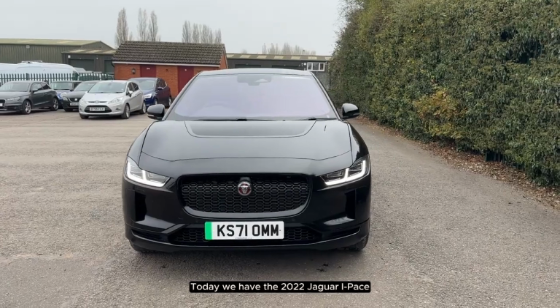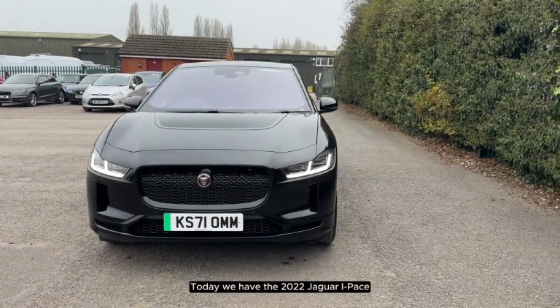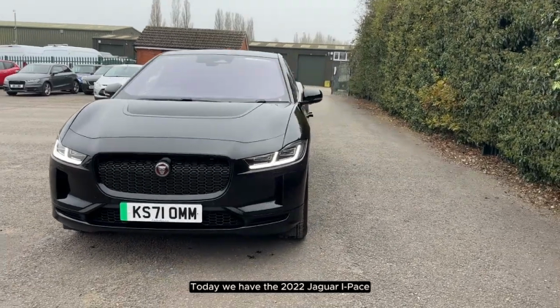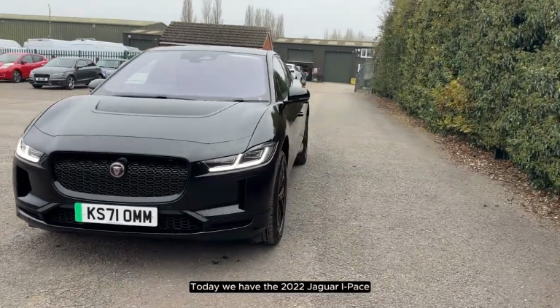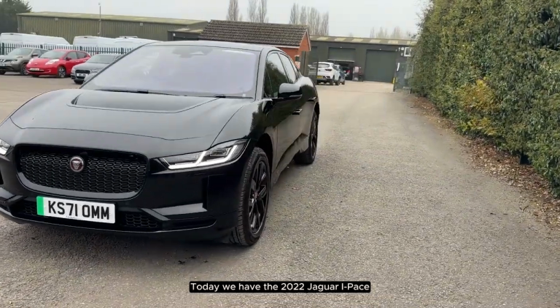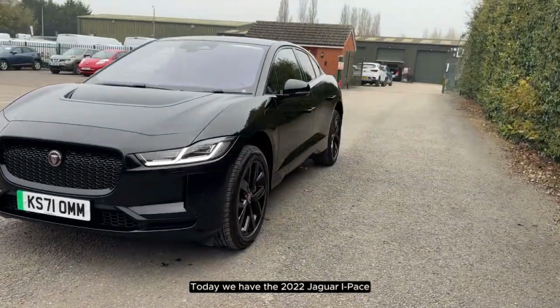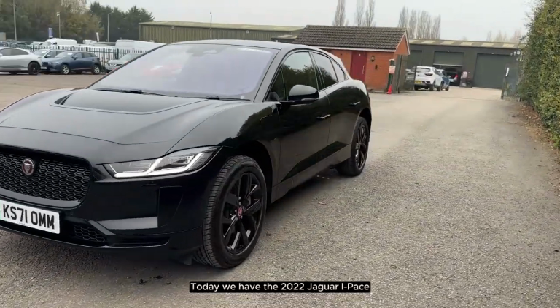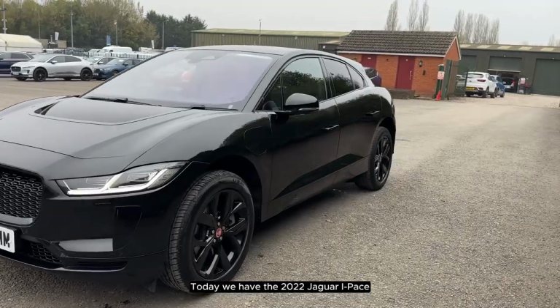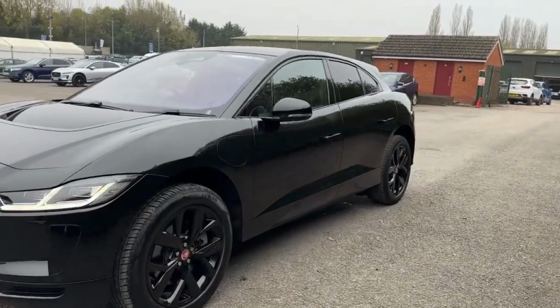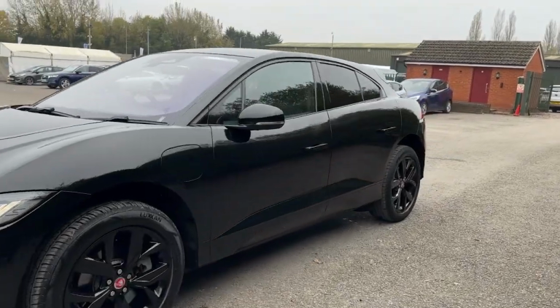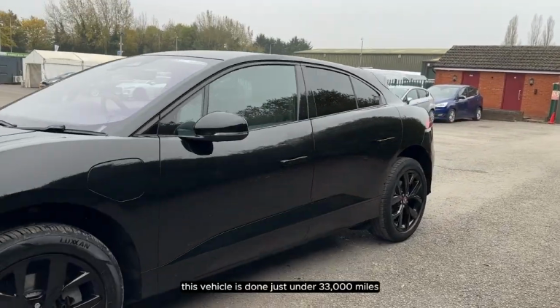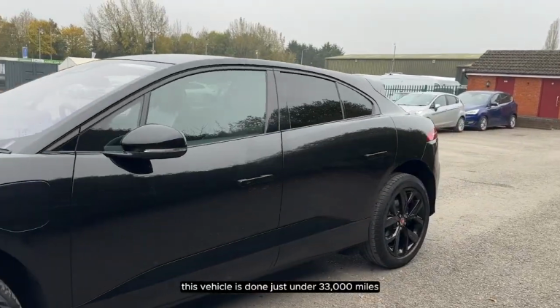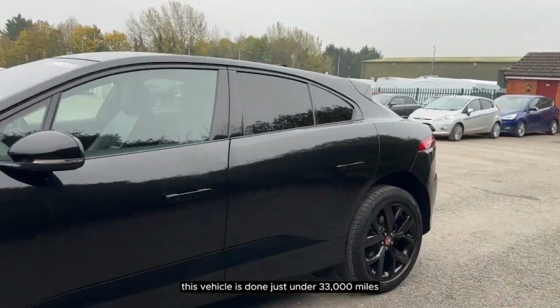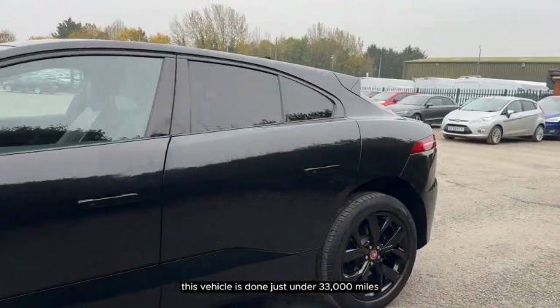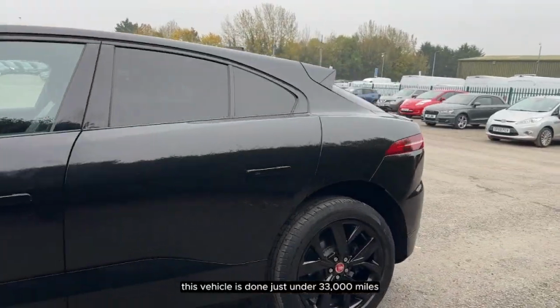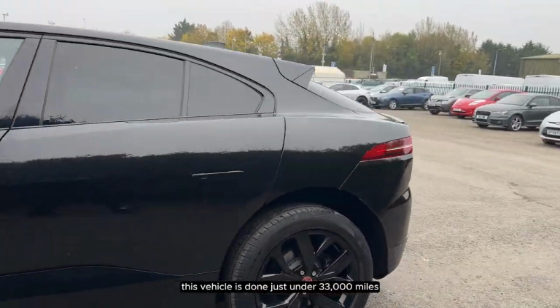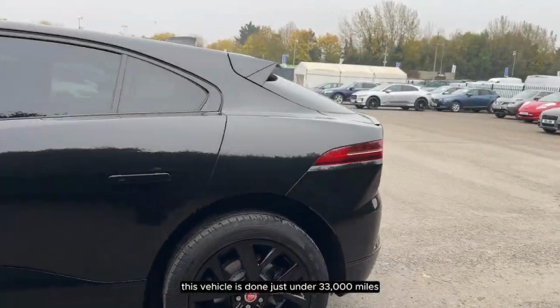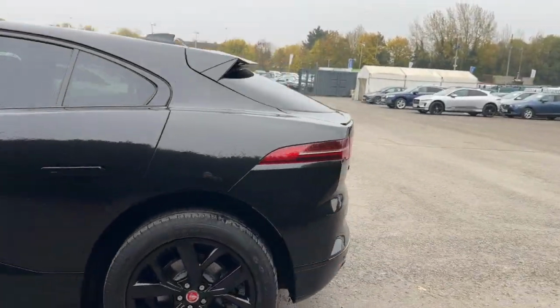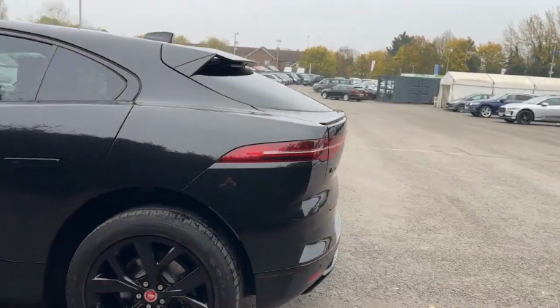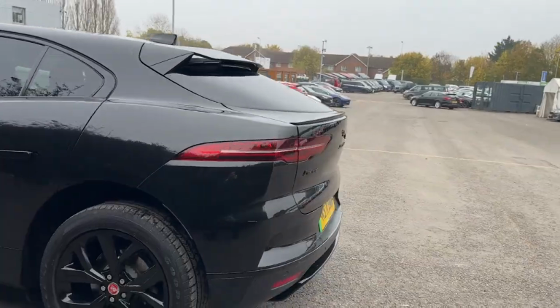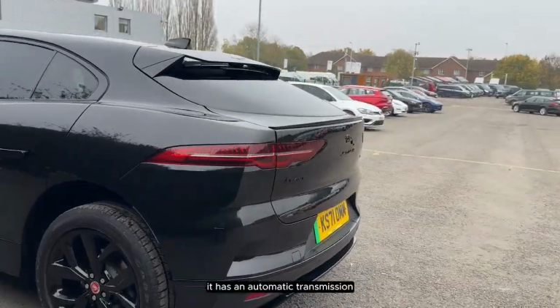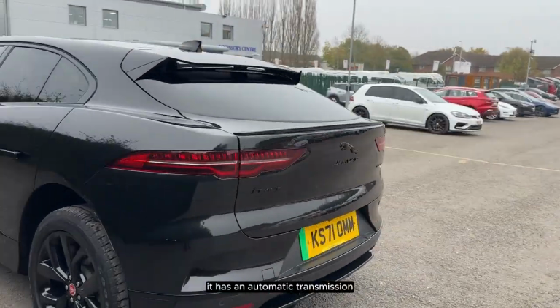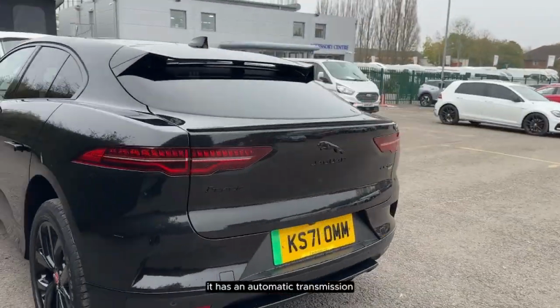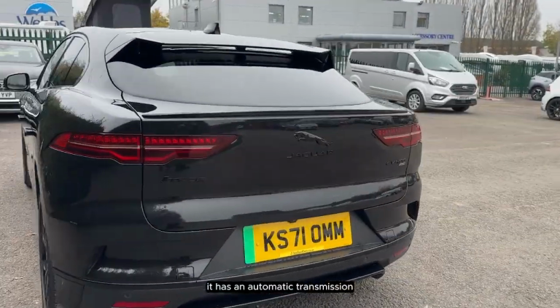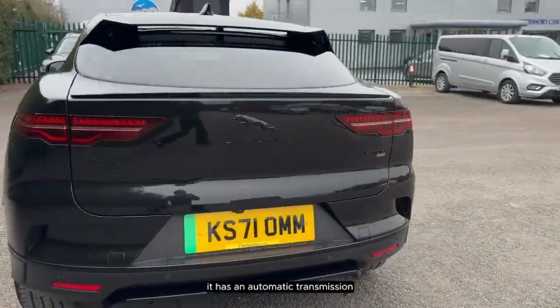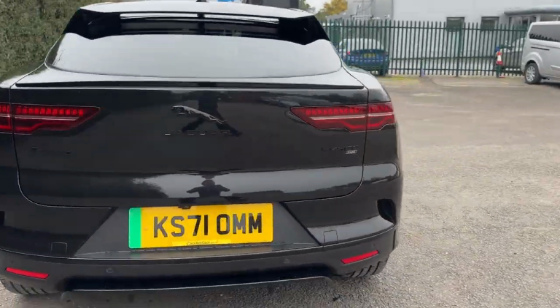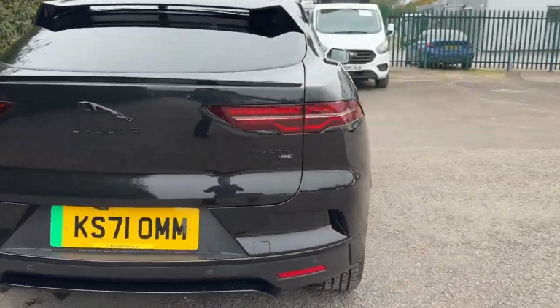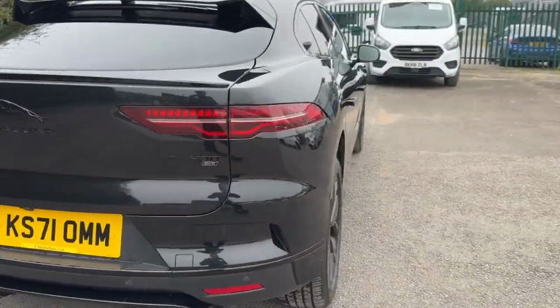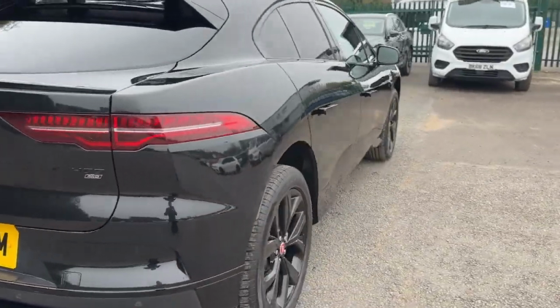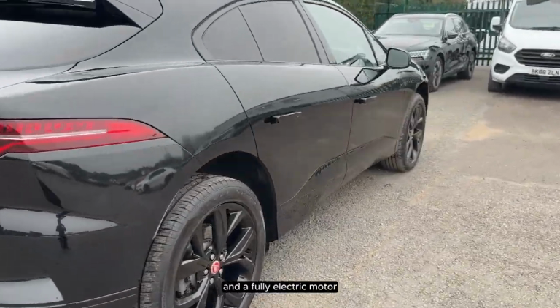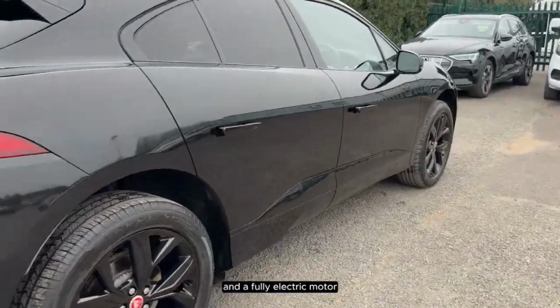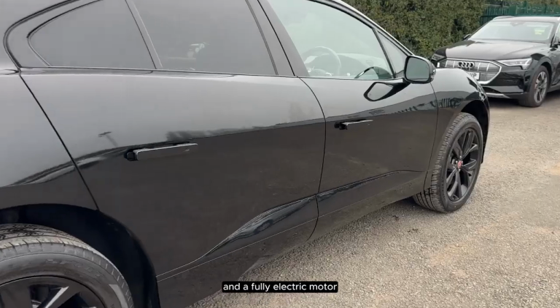Today we have the 2022 Jaguar I-Pace. This vehicle has done just under 33,000 miles. It has an automatic transmission and a fully electric motor.